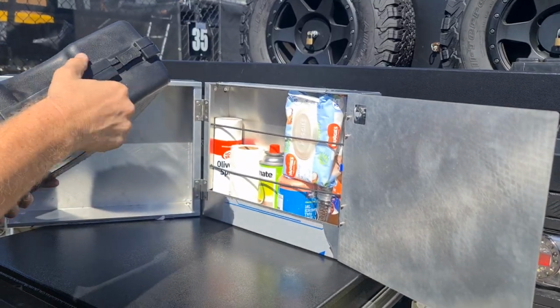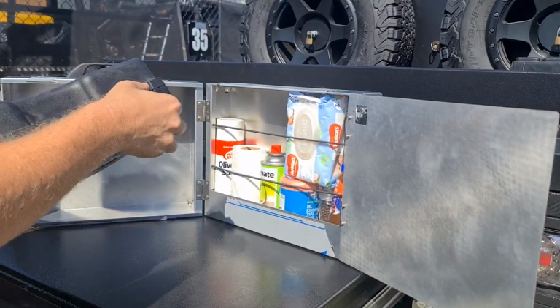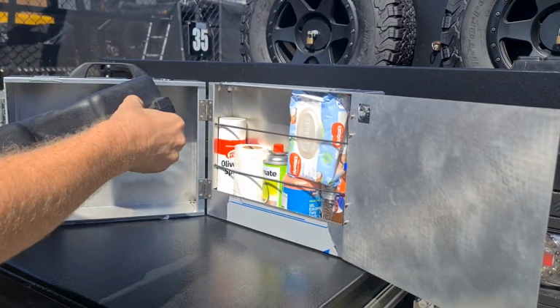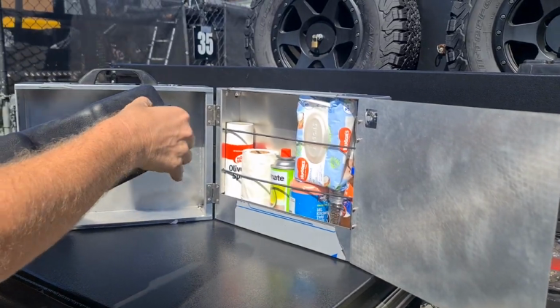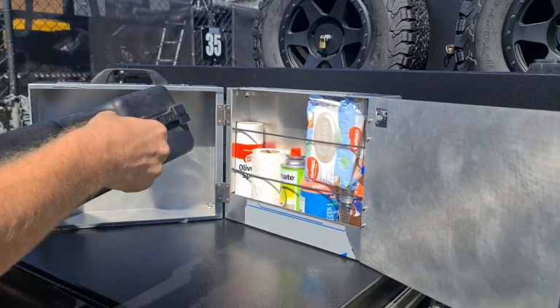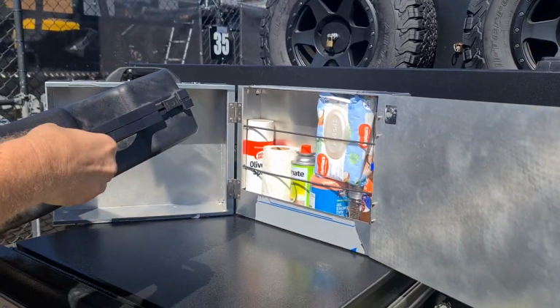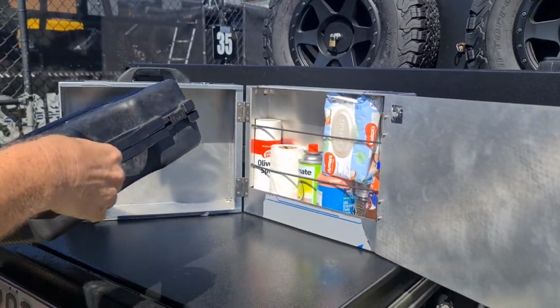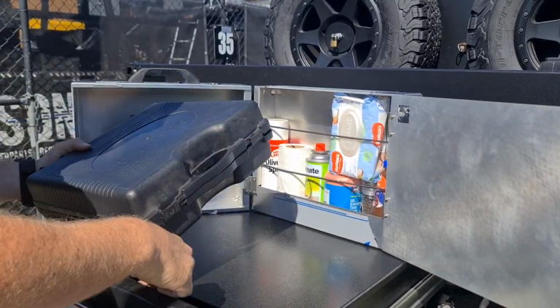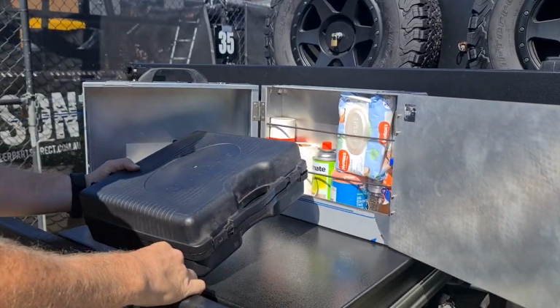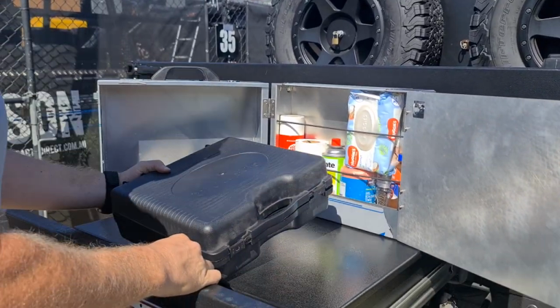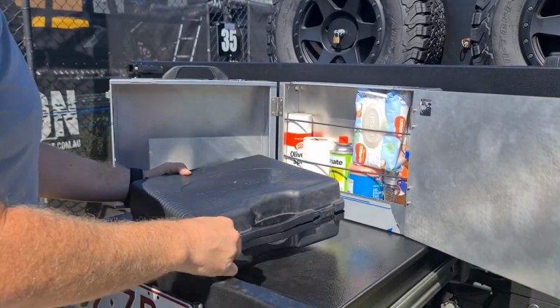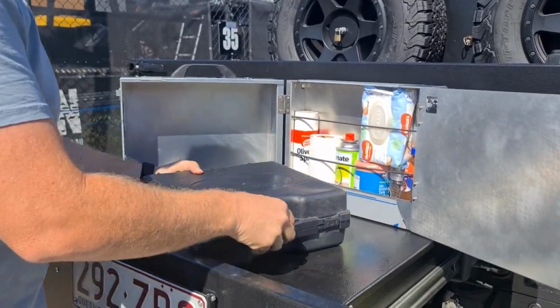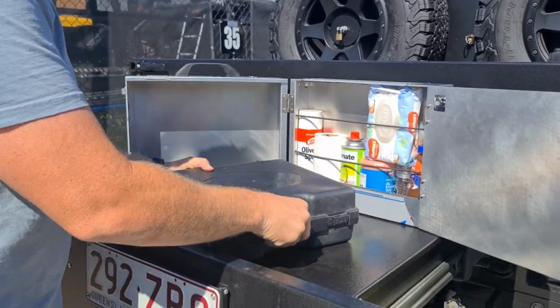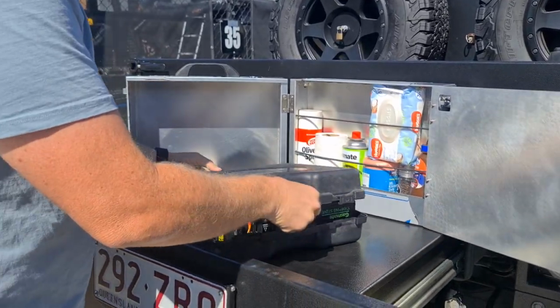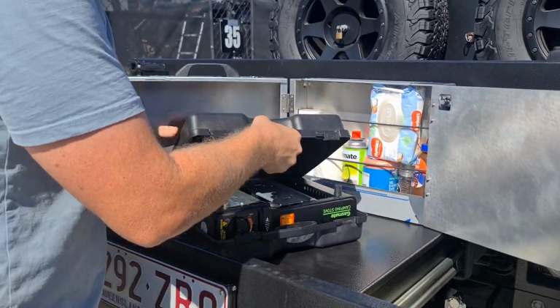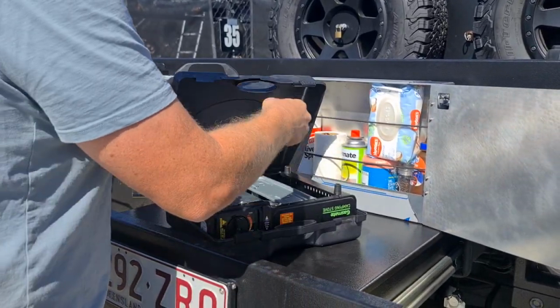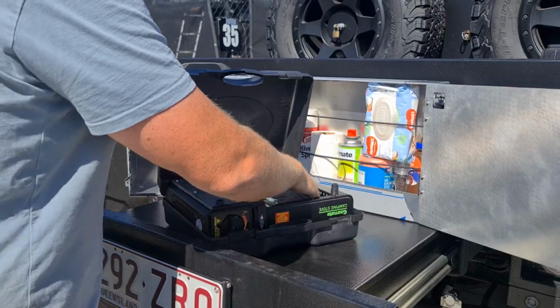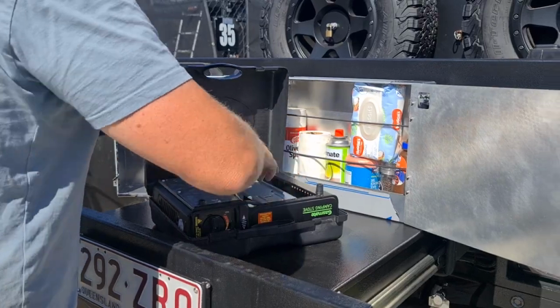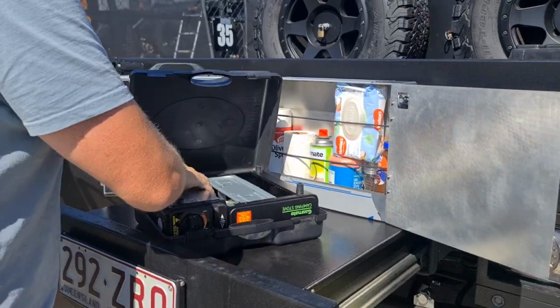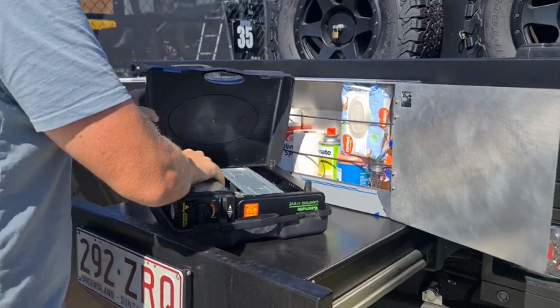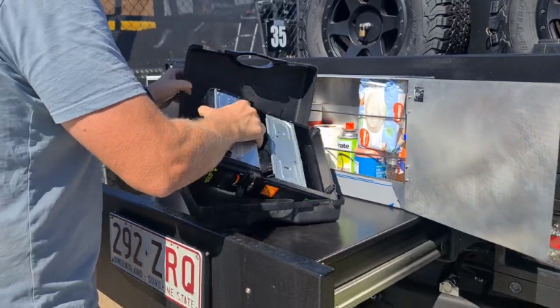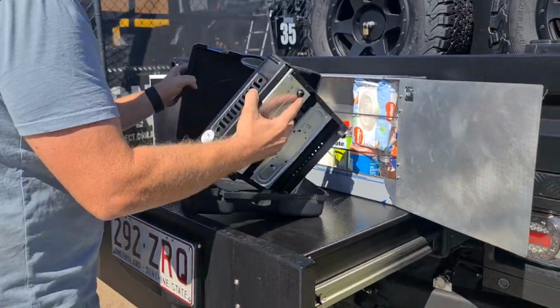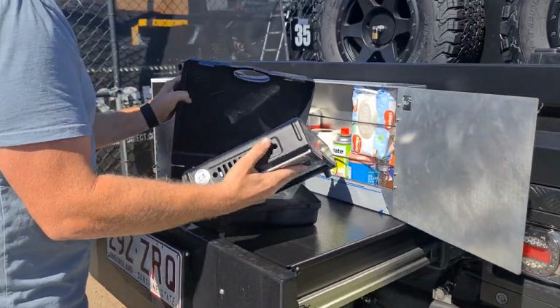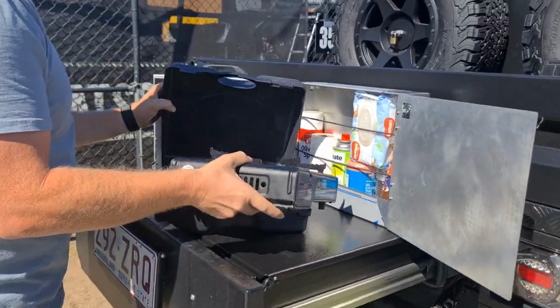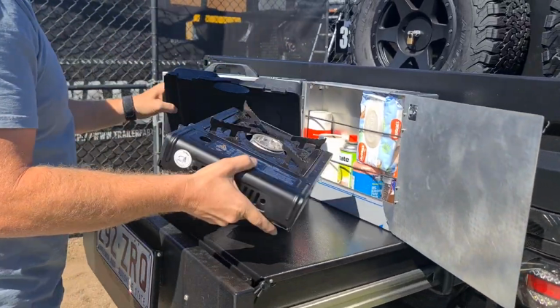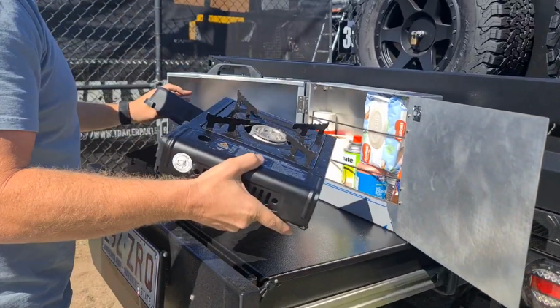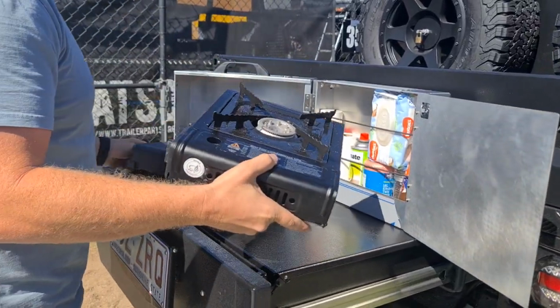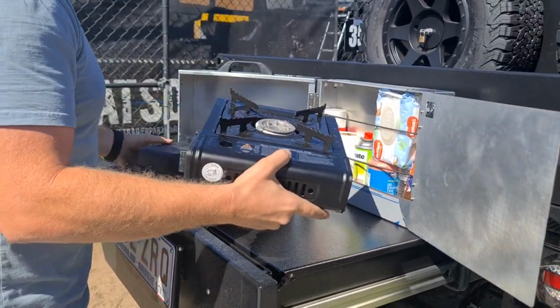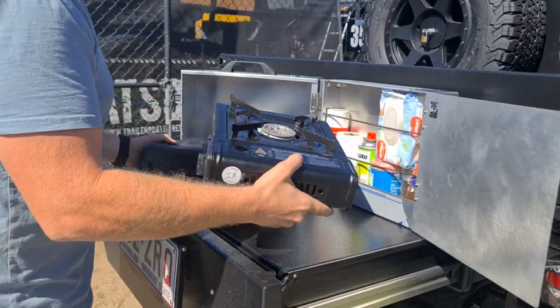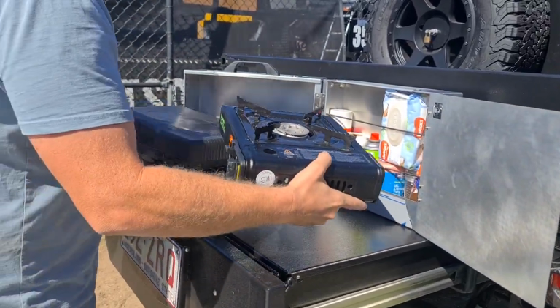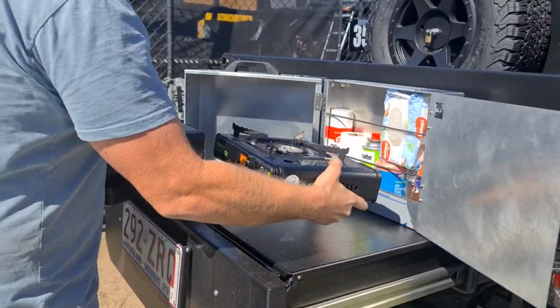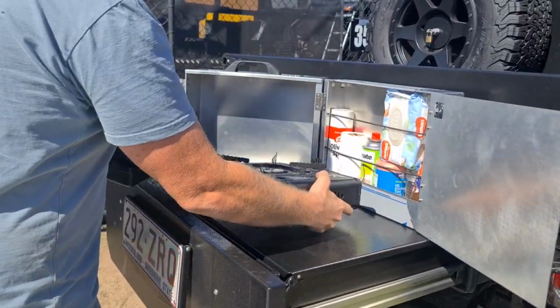You've got your burner inside it like so, which you can open out and operate.